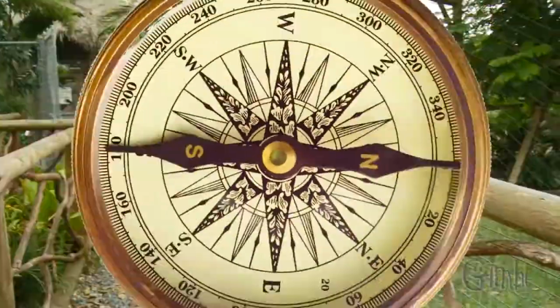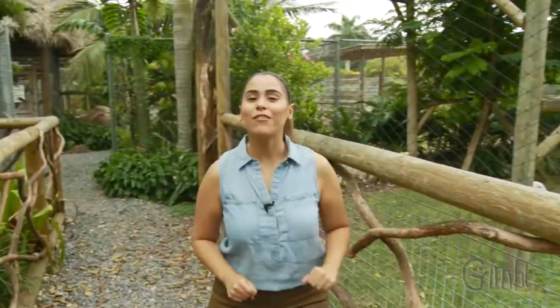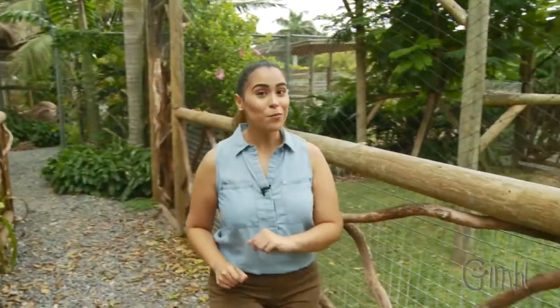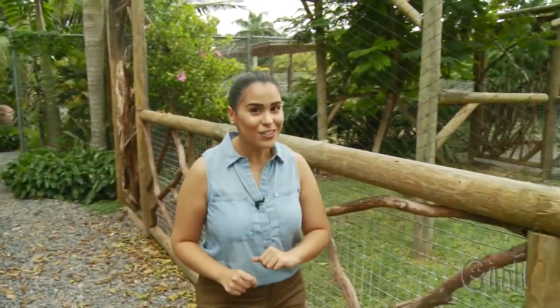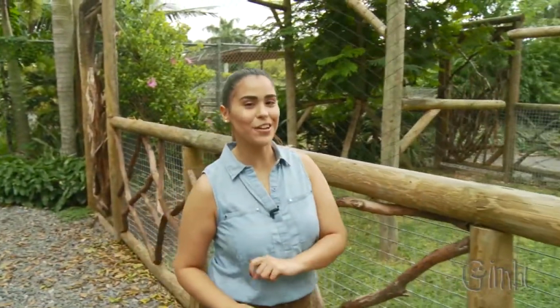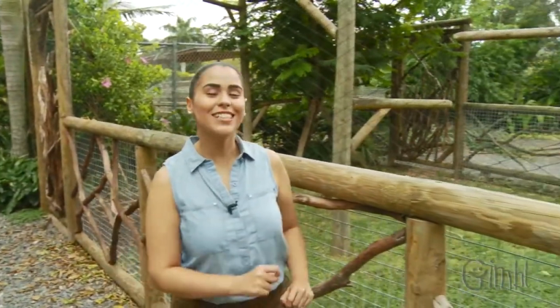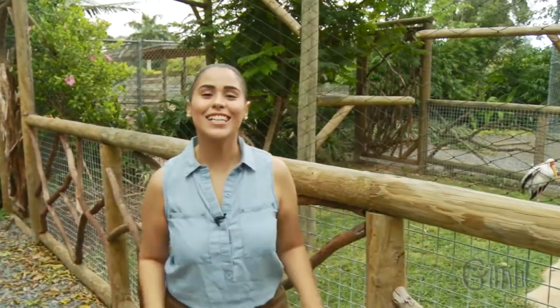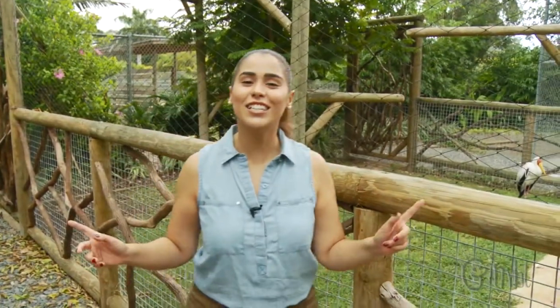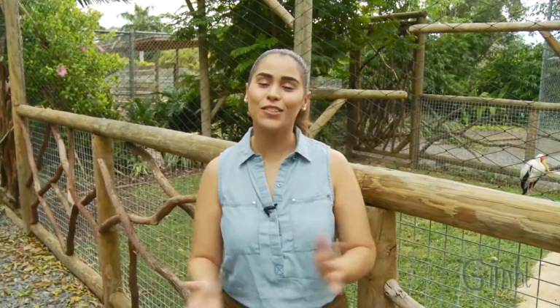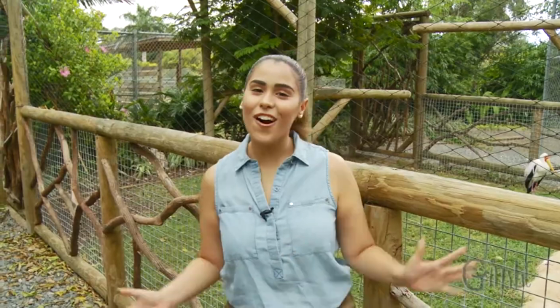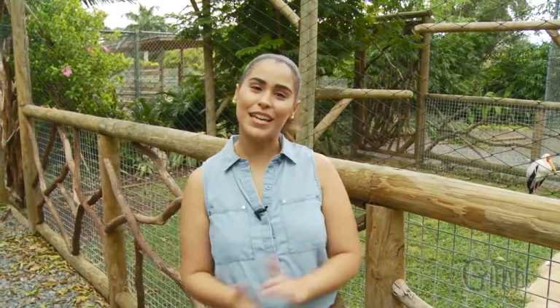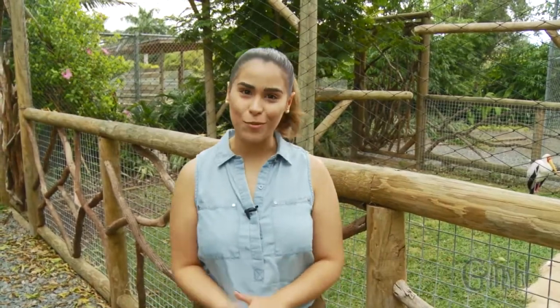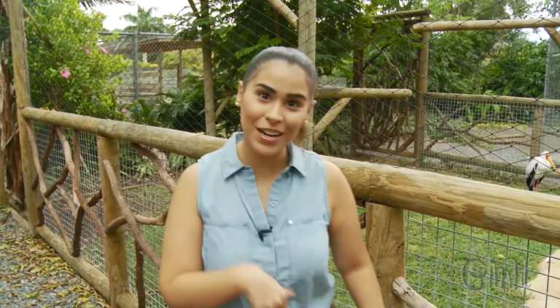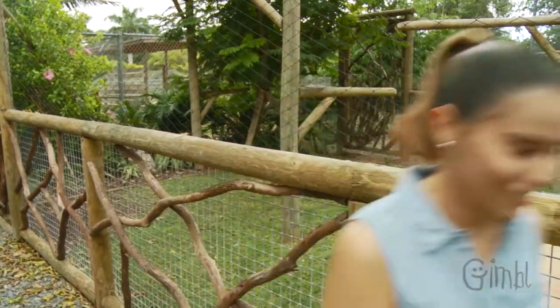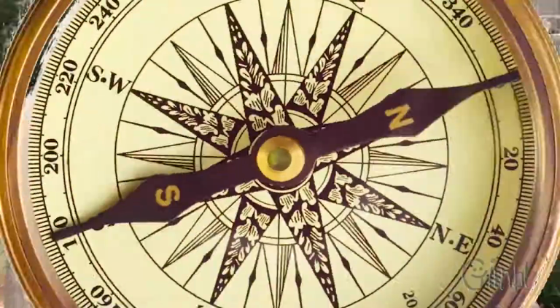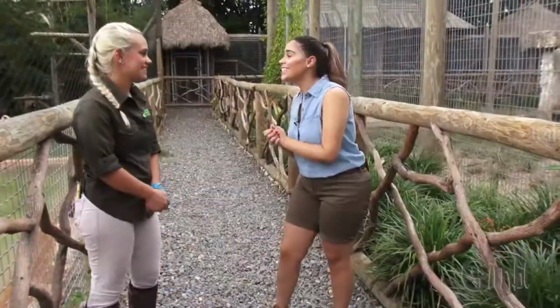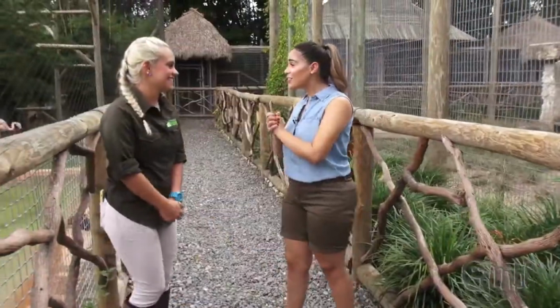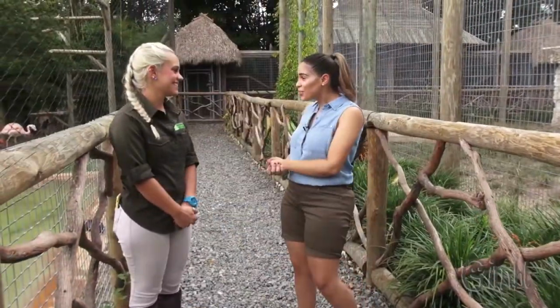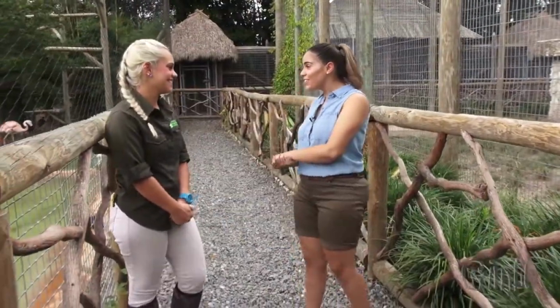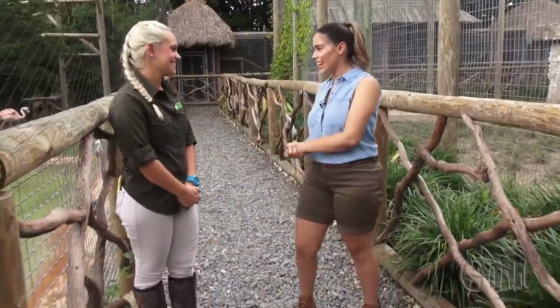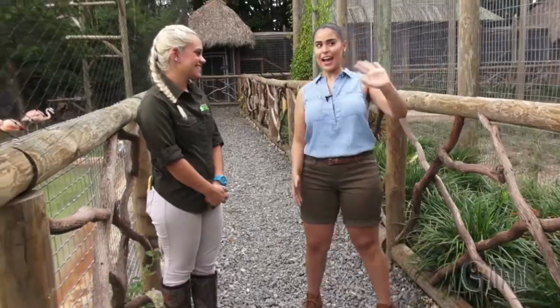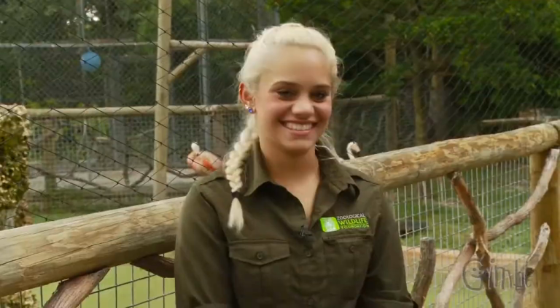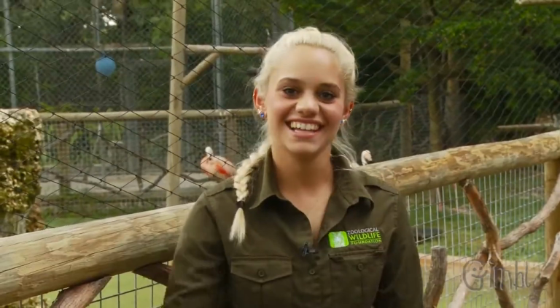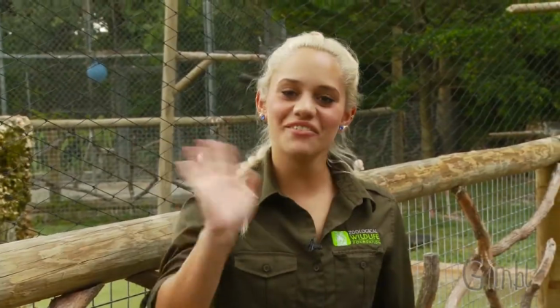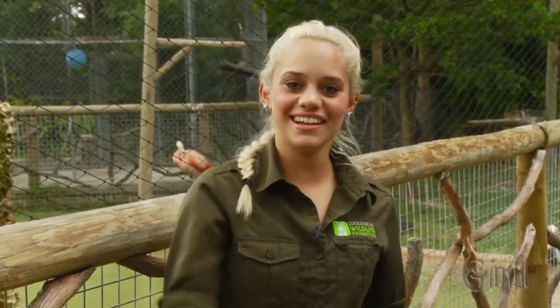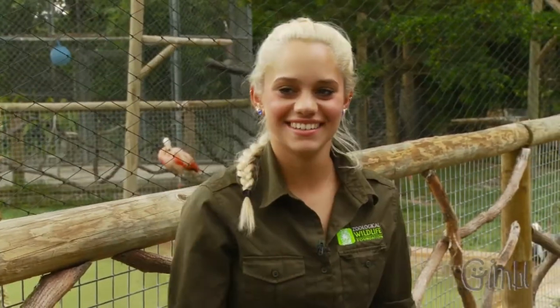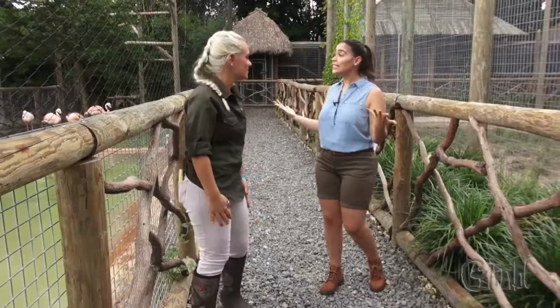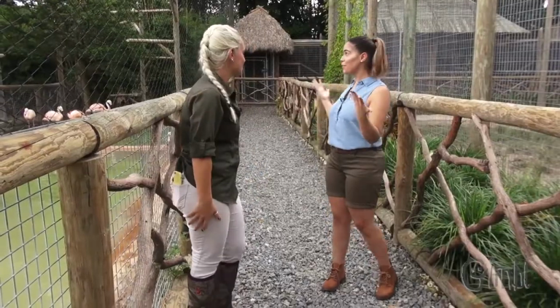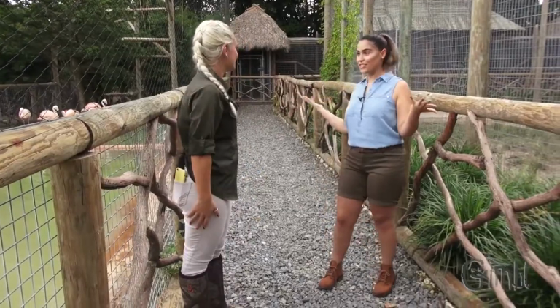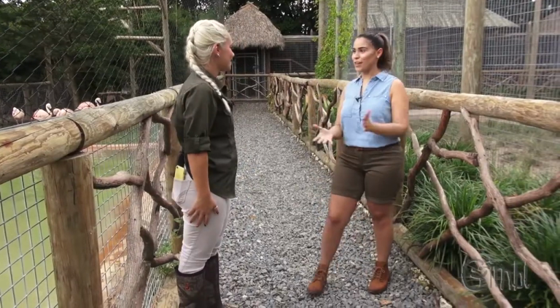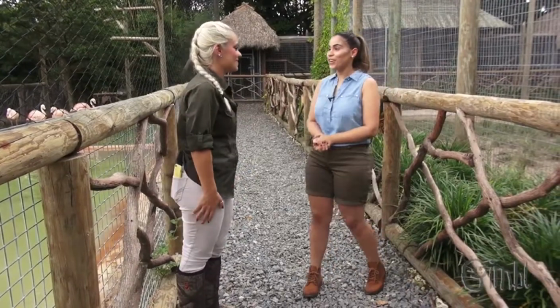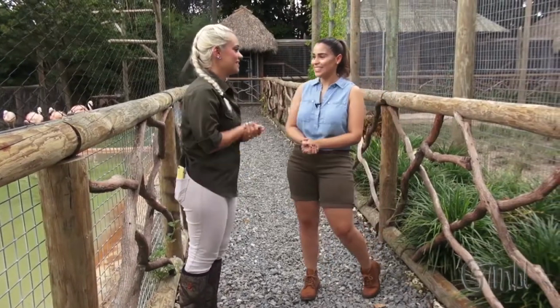We have our own personal tour guide Denise and she's gonna show us all the amazing animals. Hi Denise, thank you so much for being with us today. Please tell us about the different types of animals that we're gonna see today.